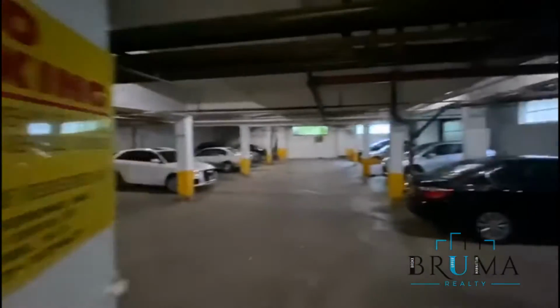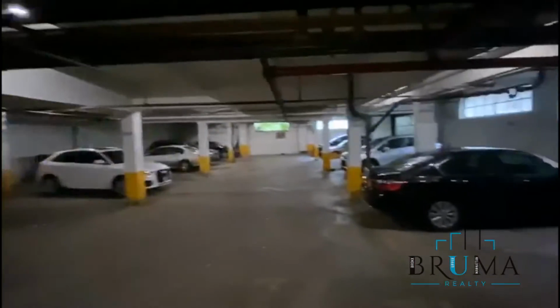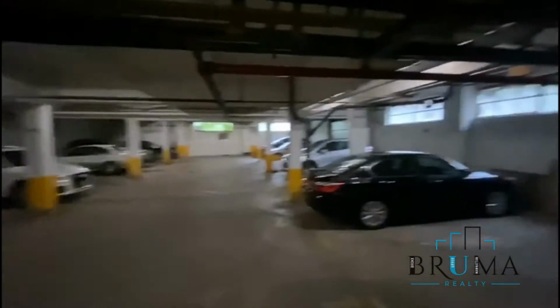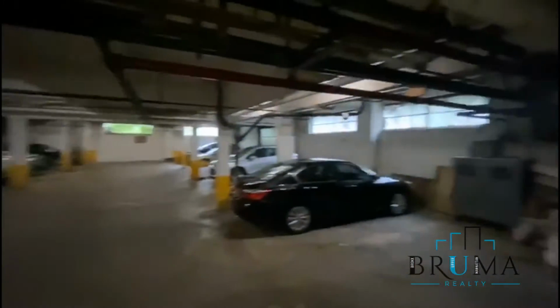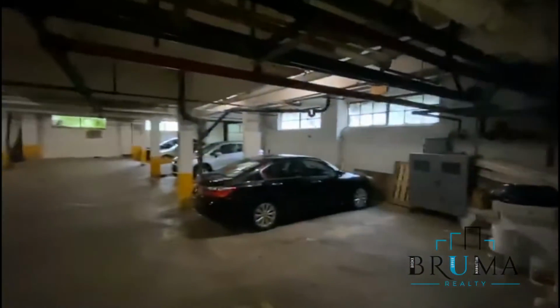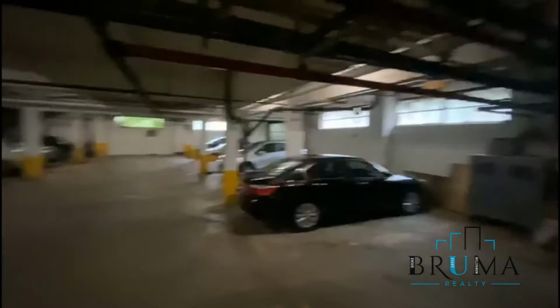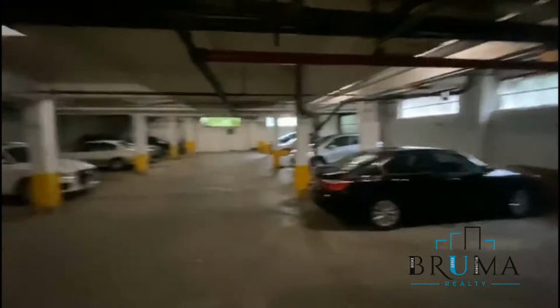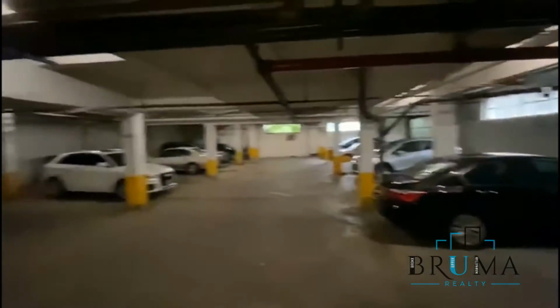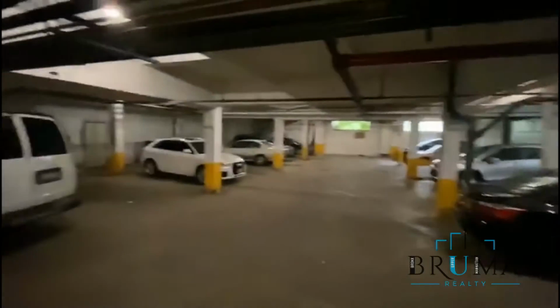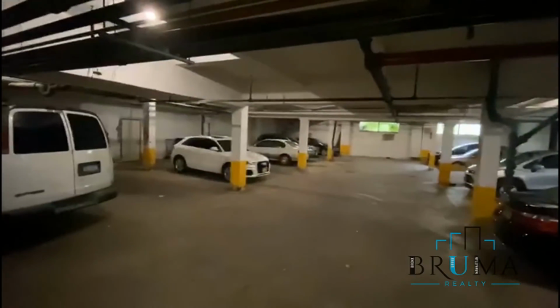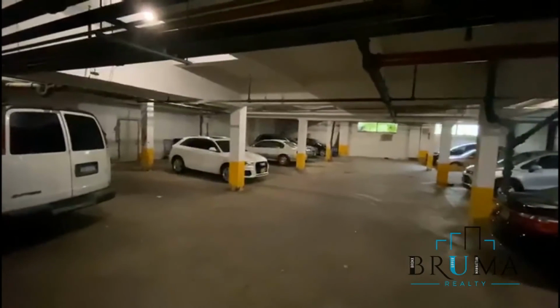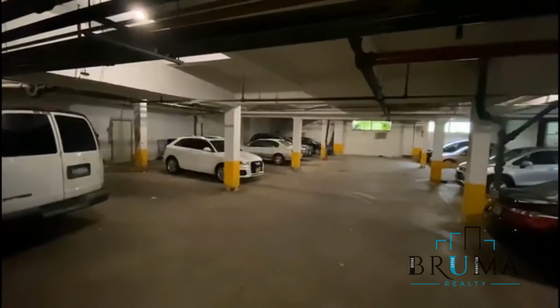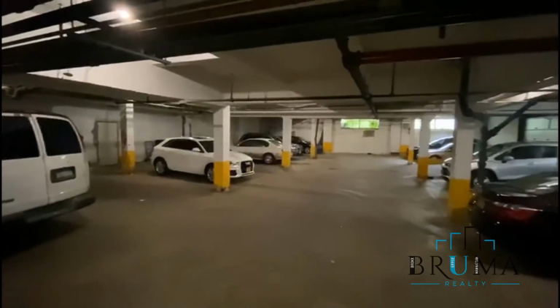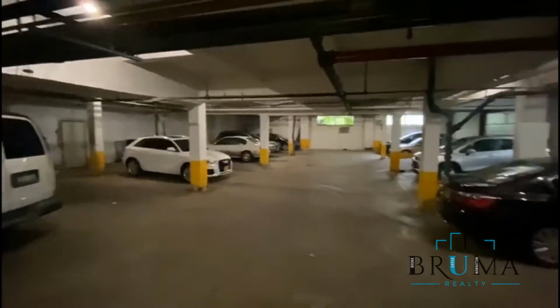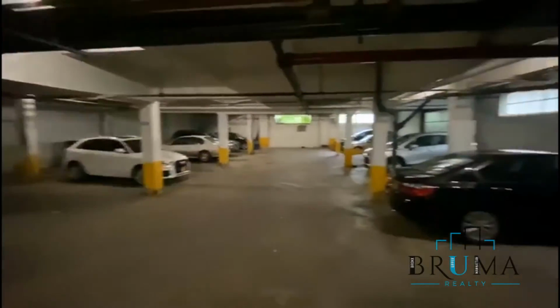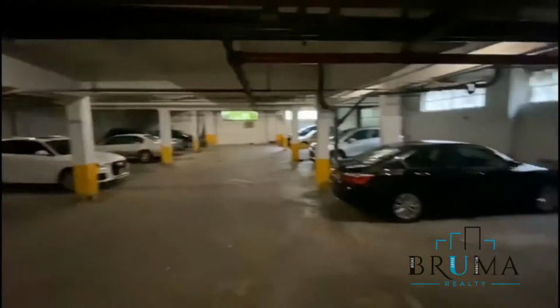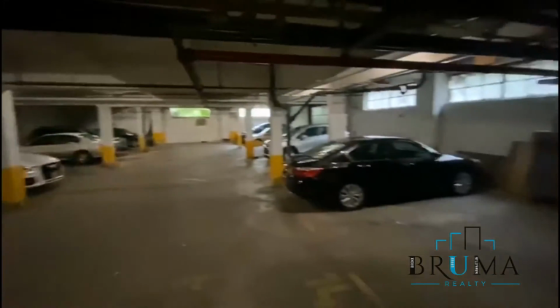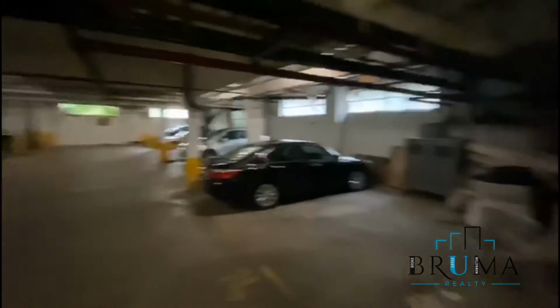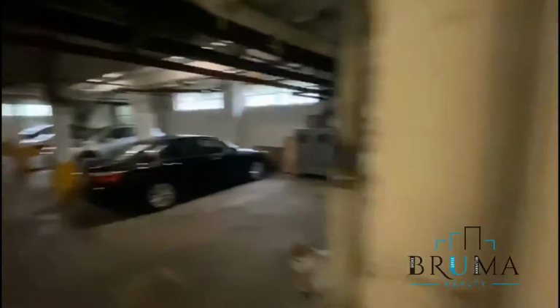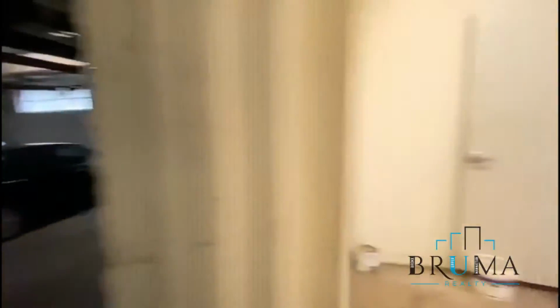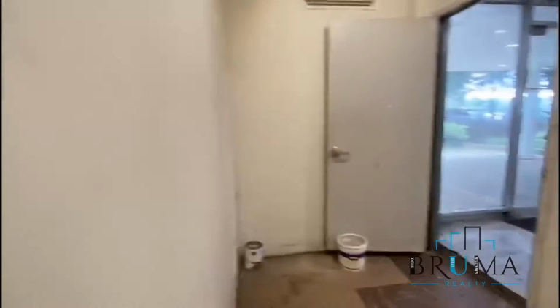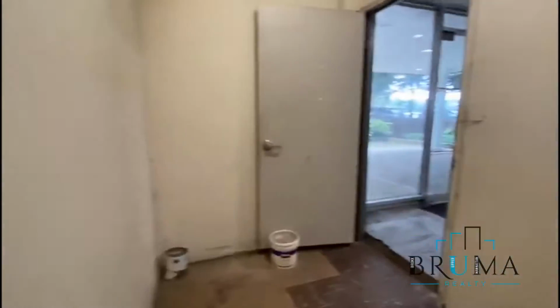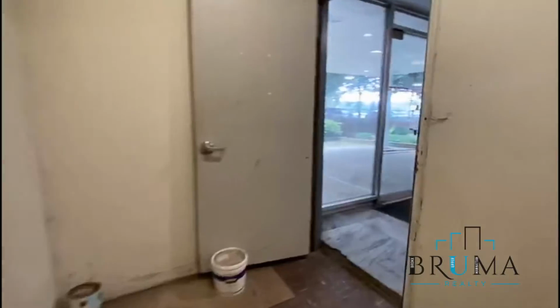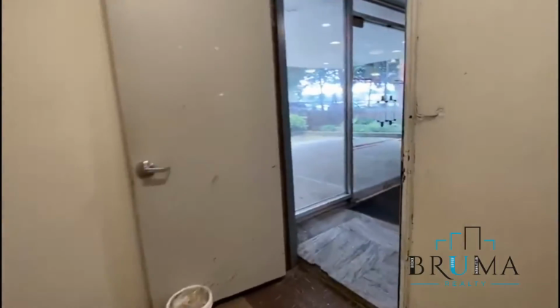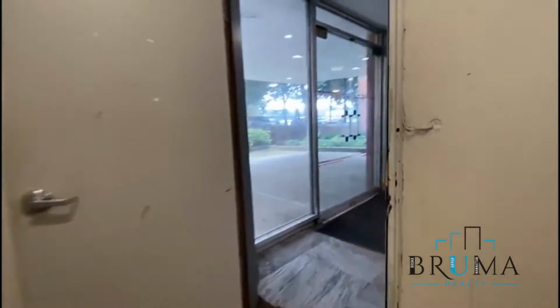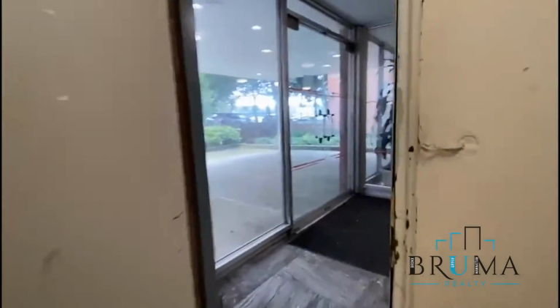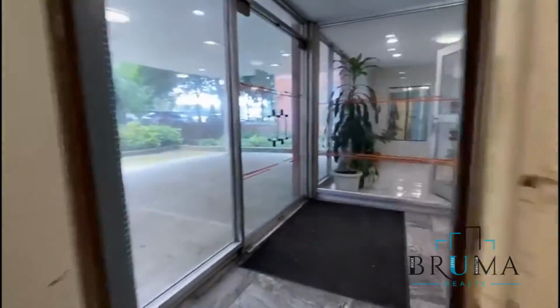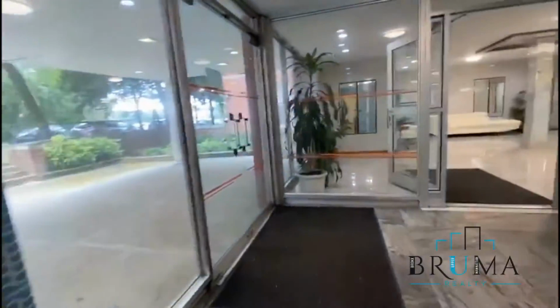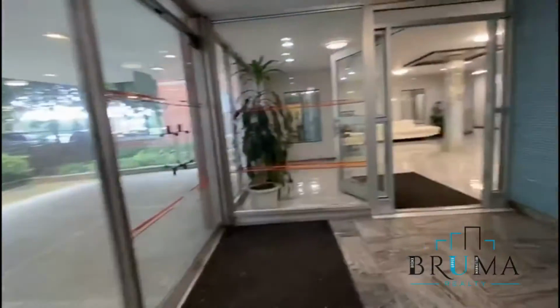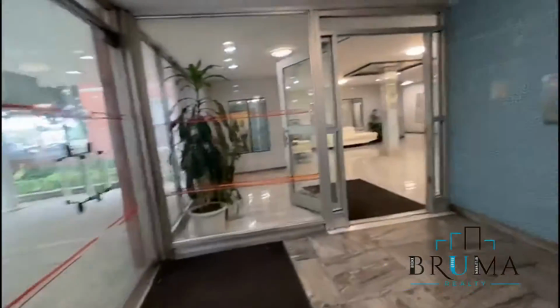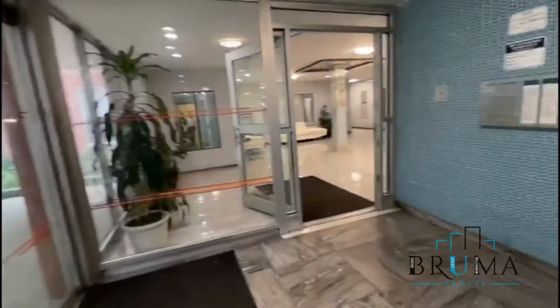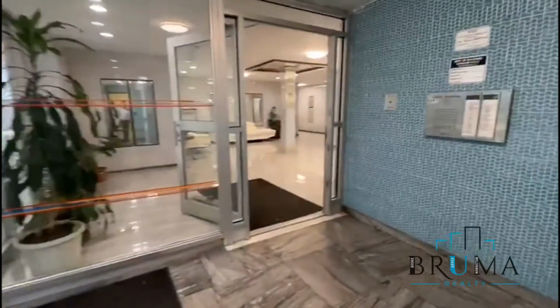This is an indoor parking garage with direct access to the building.